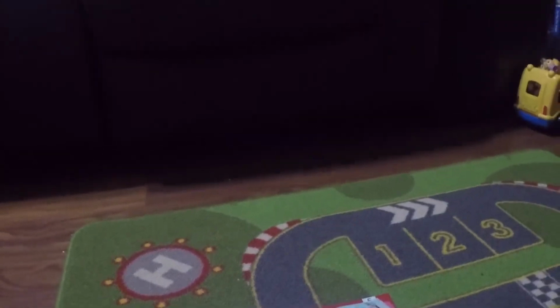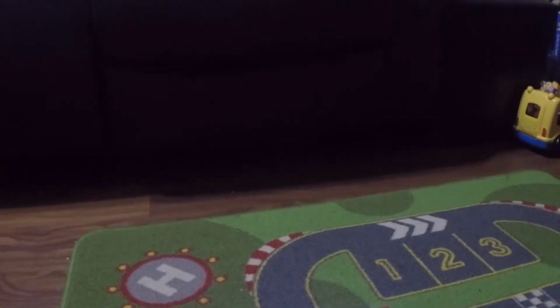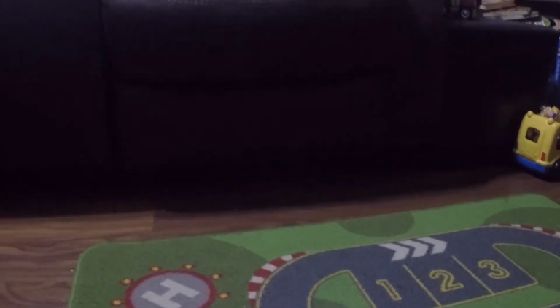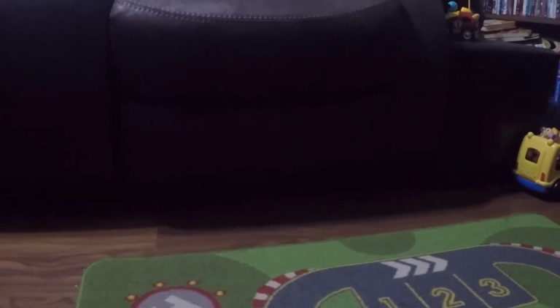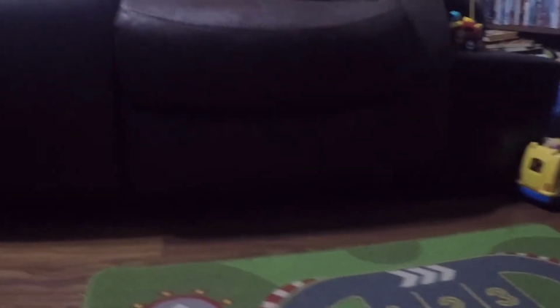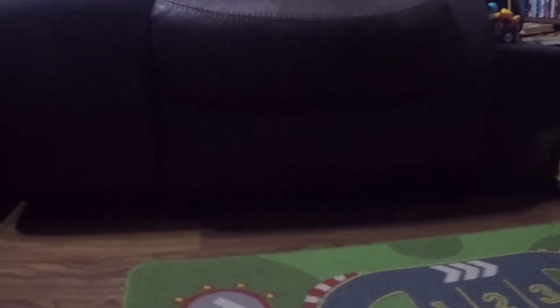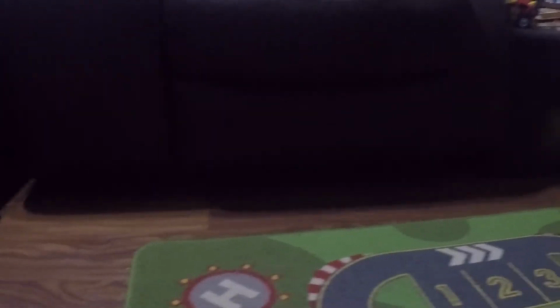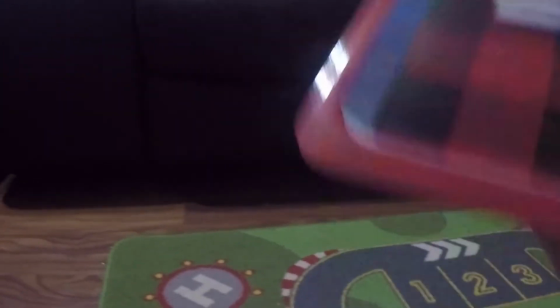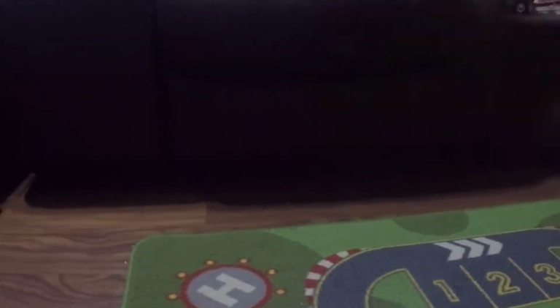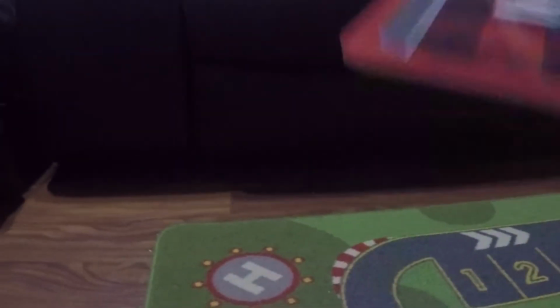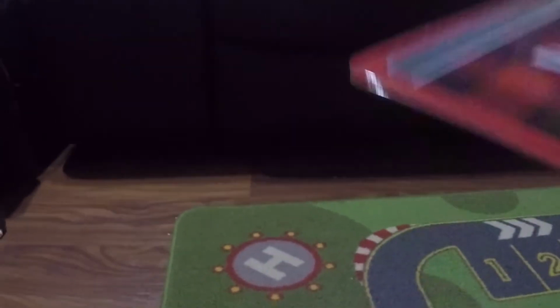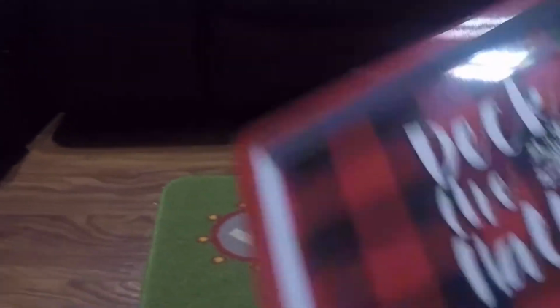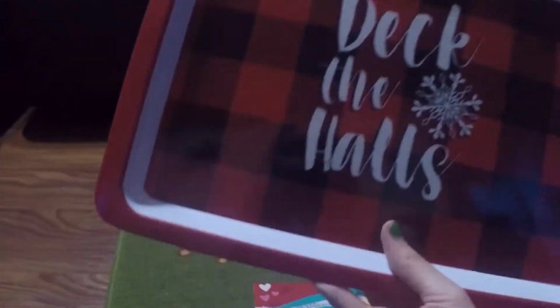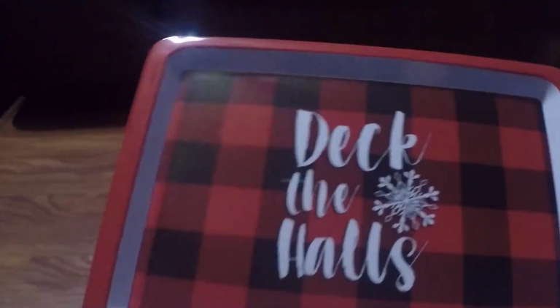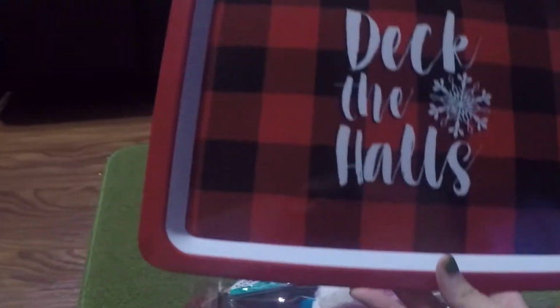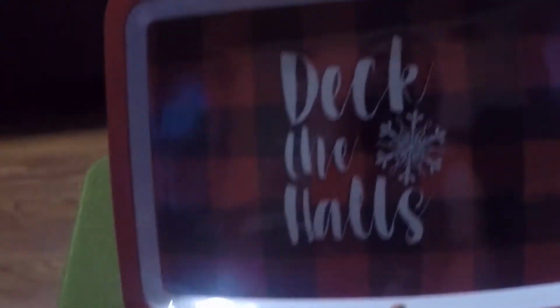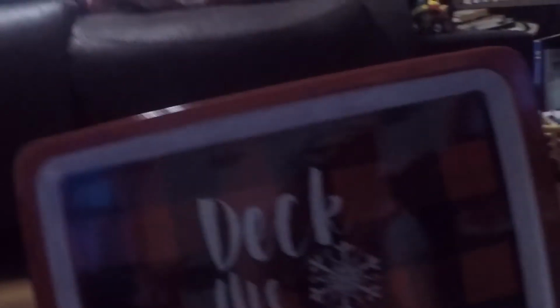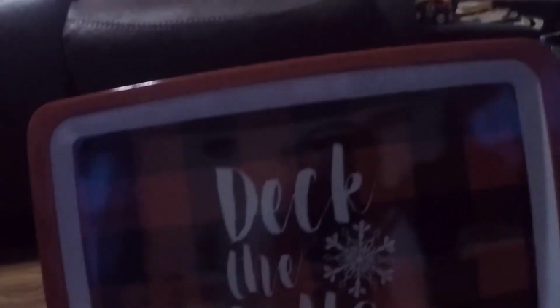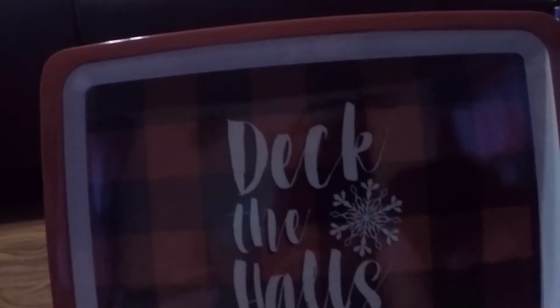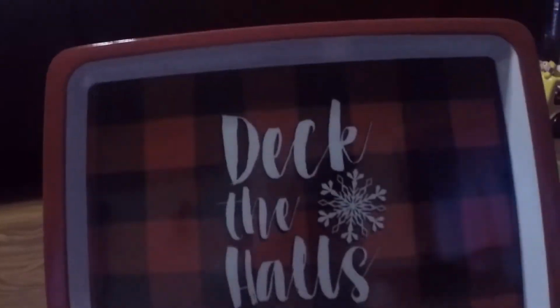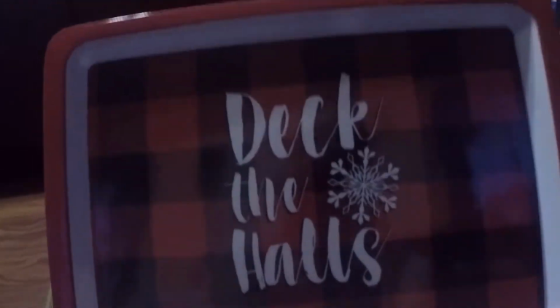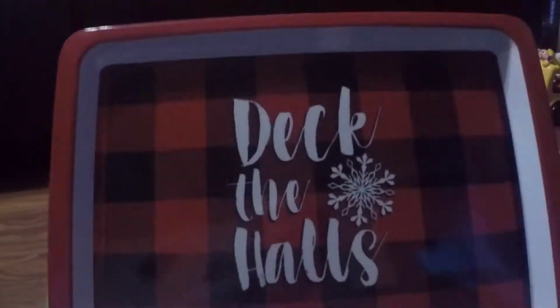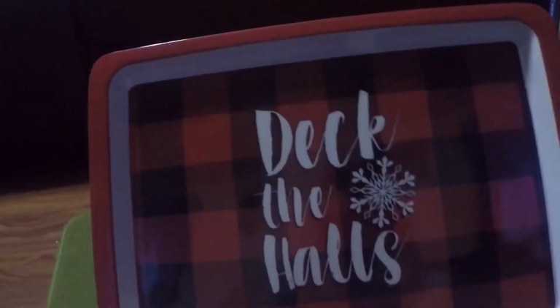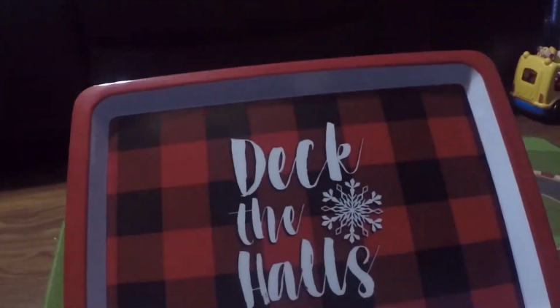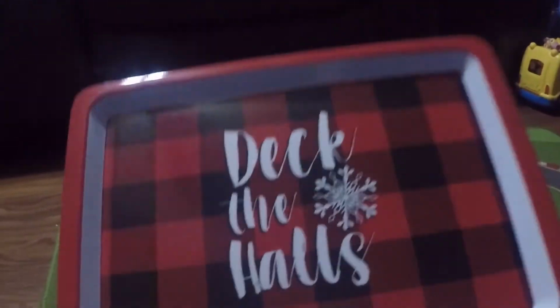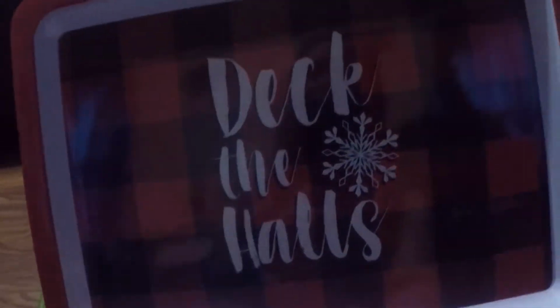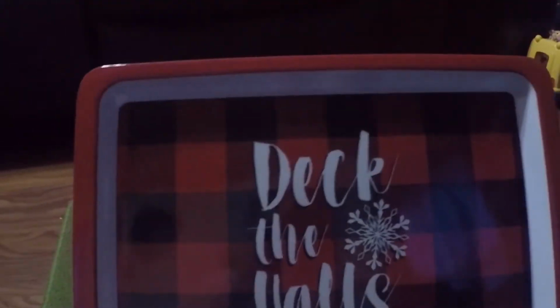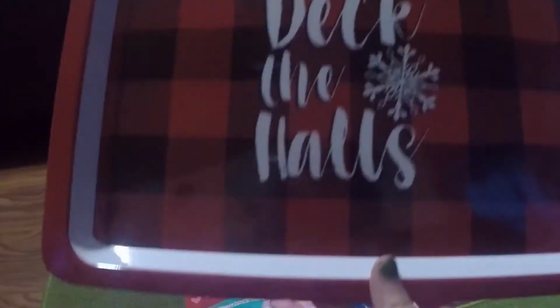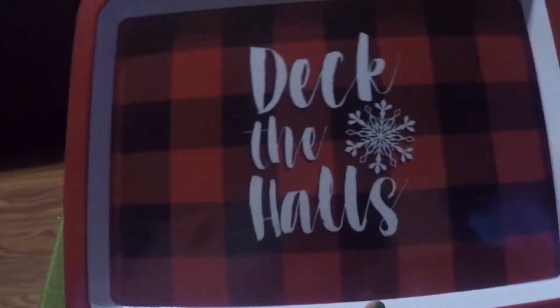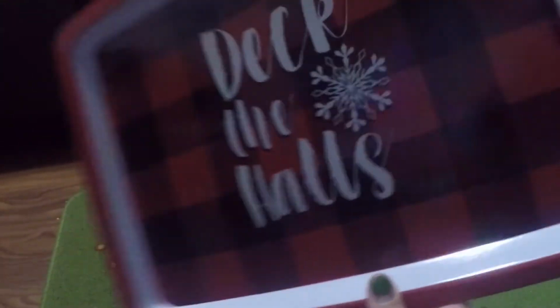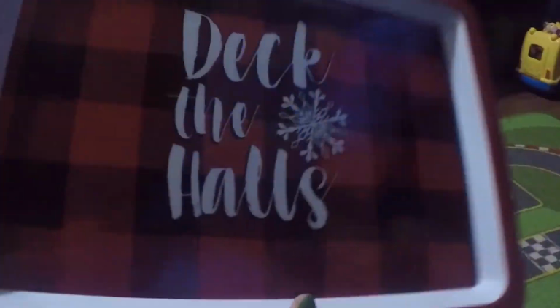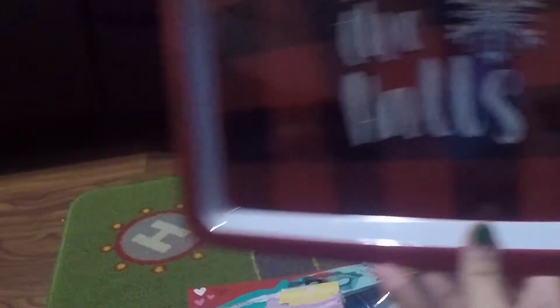My favorite thing is I found a Deck the Halls item — a truck in the red buffalo check print. So I'm saving this for next year for Christmas.